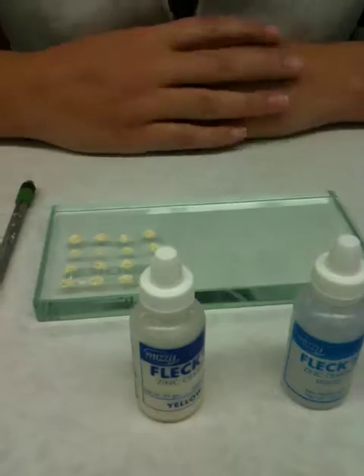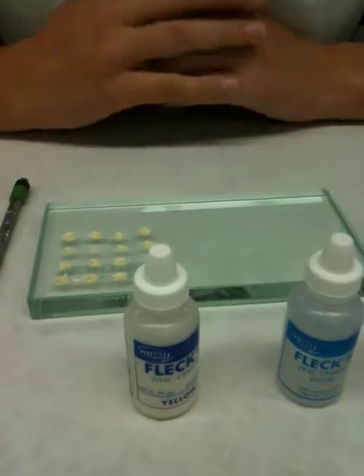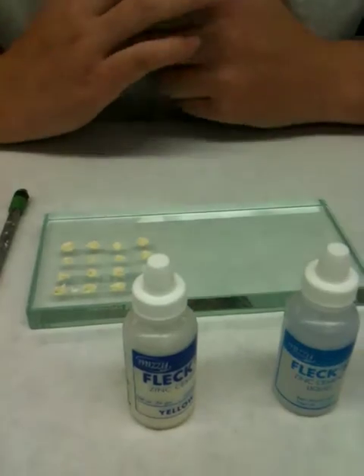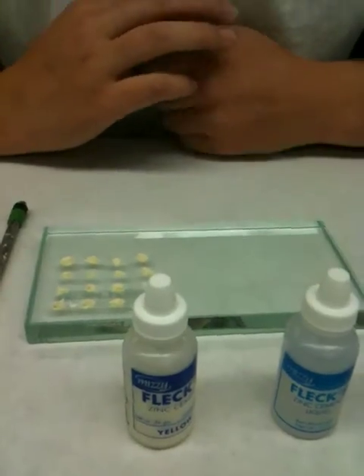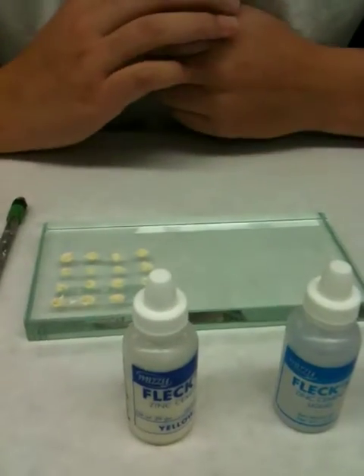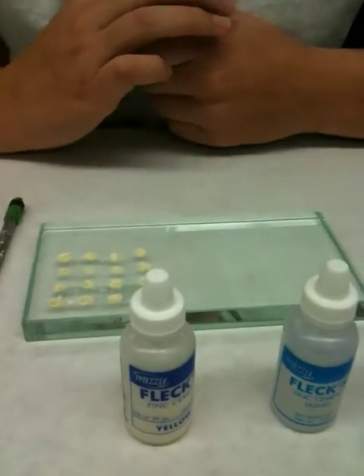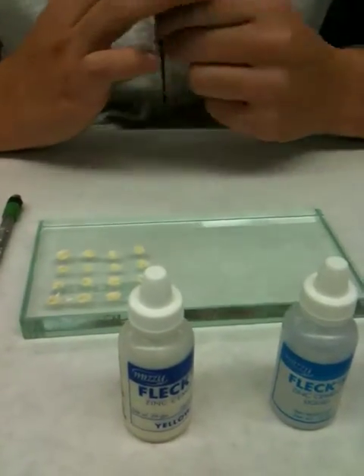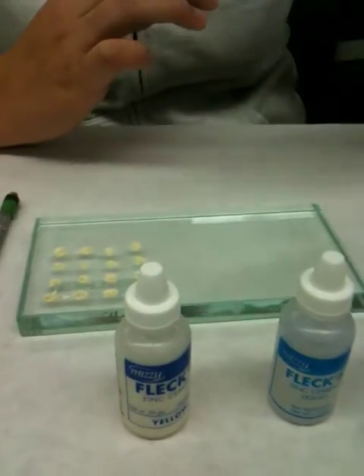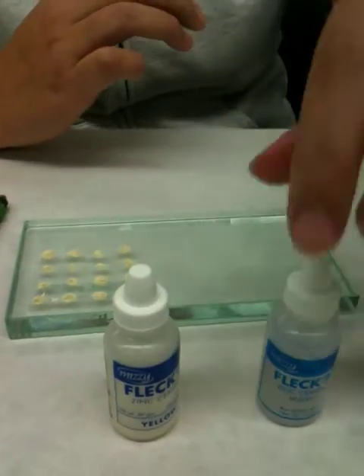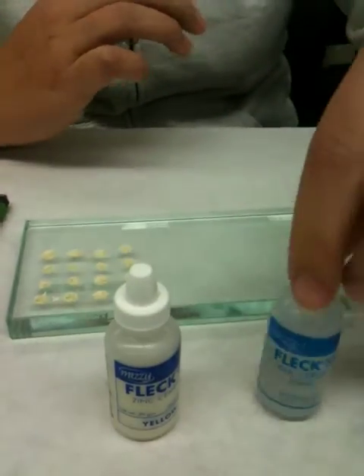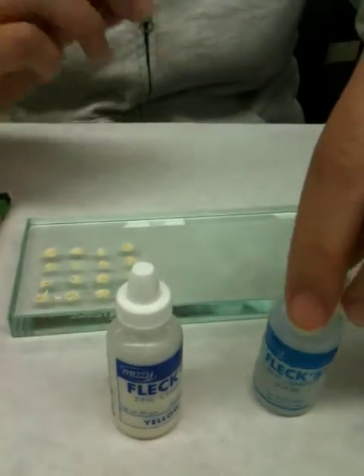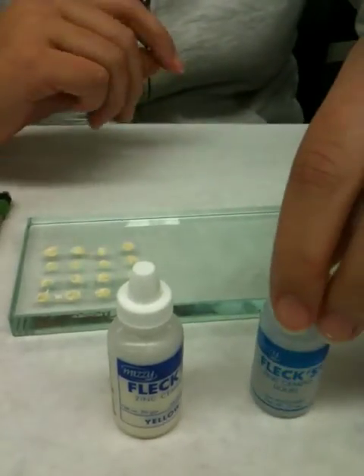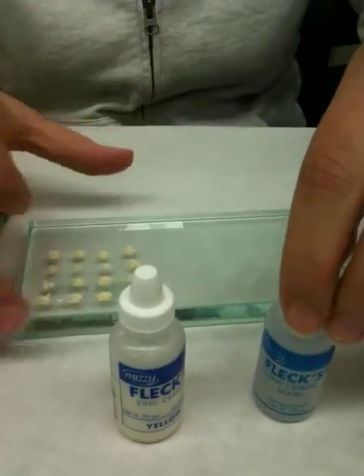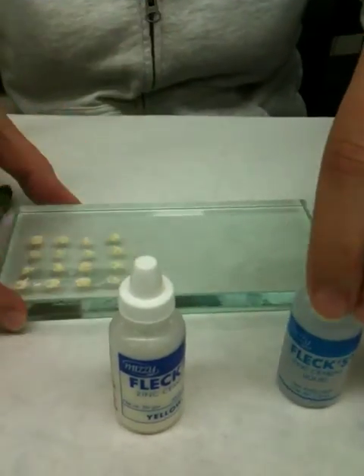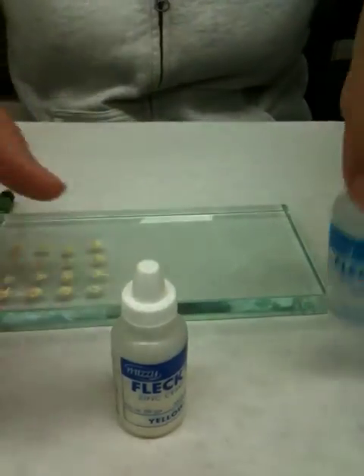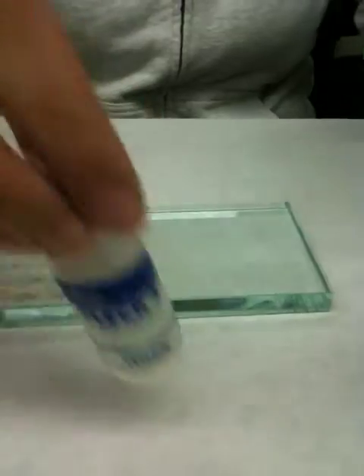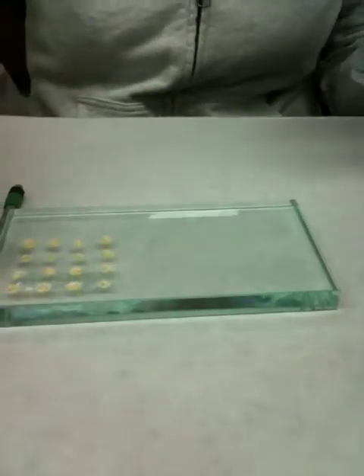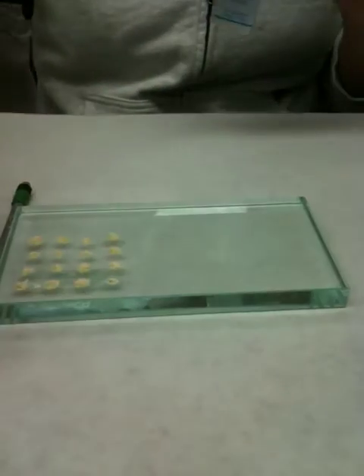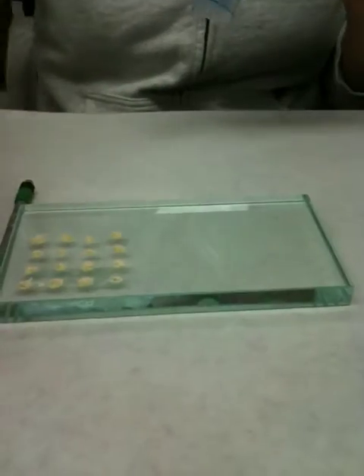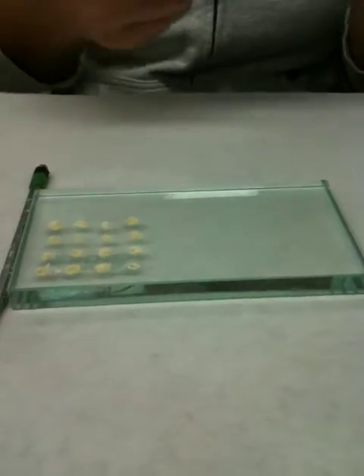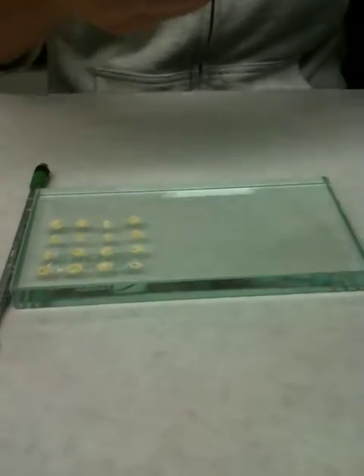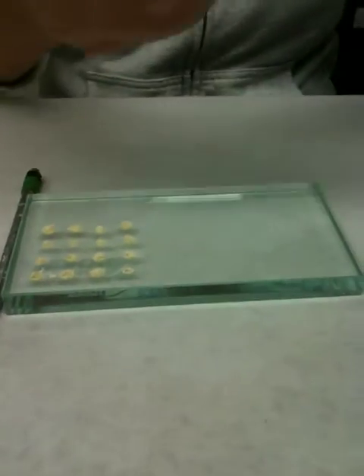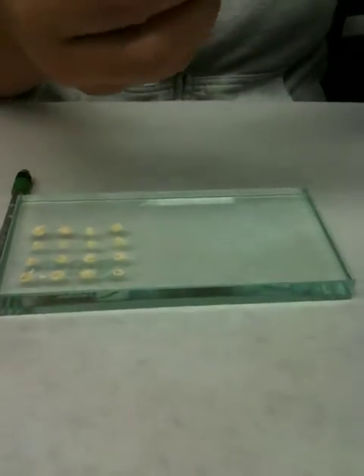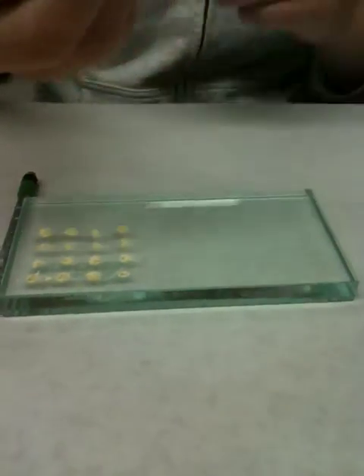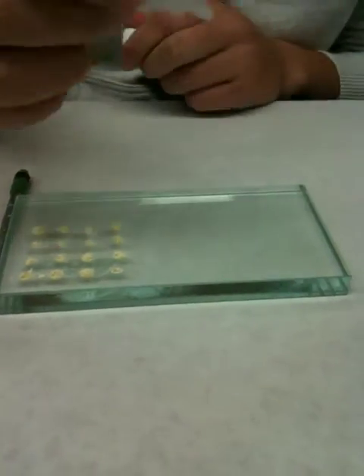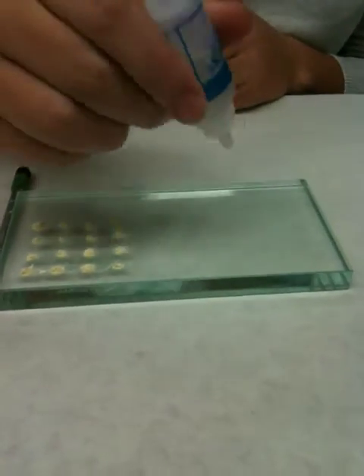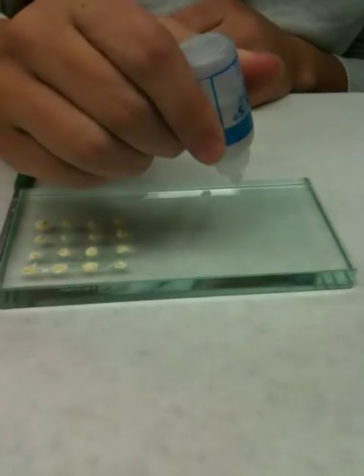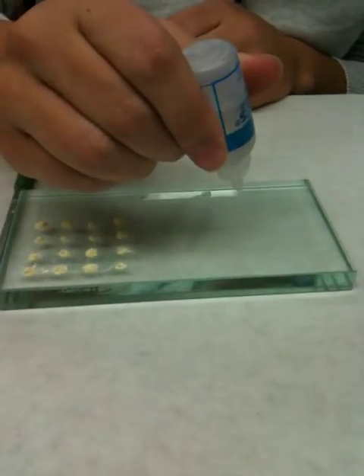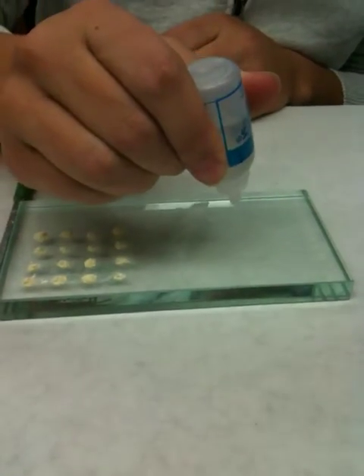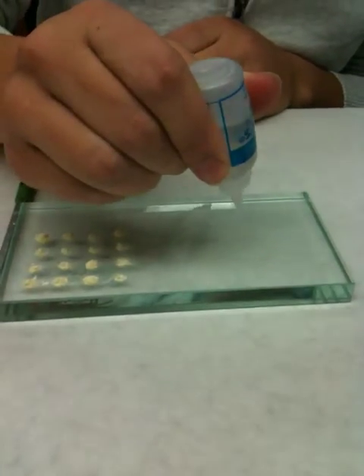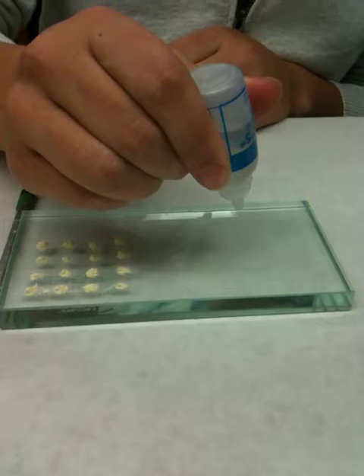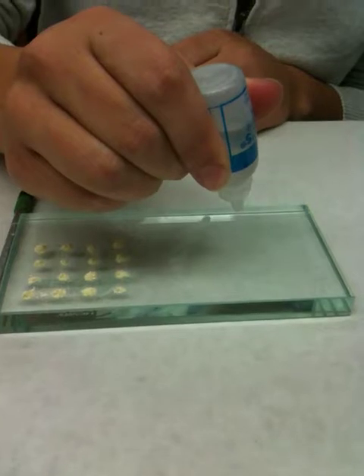Alright, I'm mixing zinc phosphate for permanent cement. This is the flex. I already have 16 powders on here. I'm going to drop 6 to 7 drops of liquid.